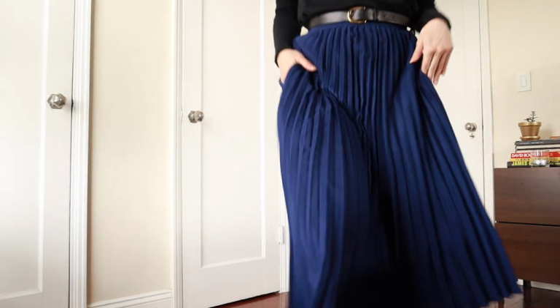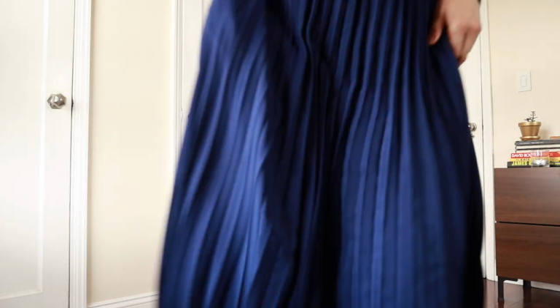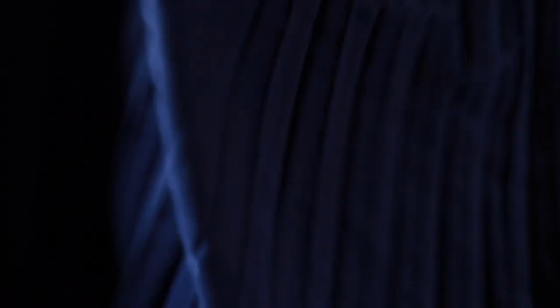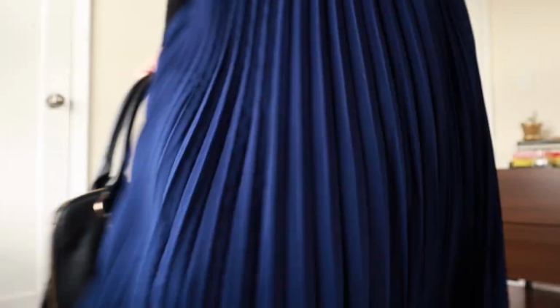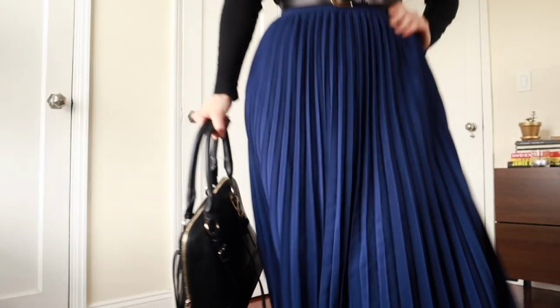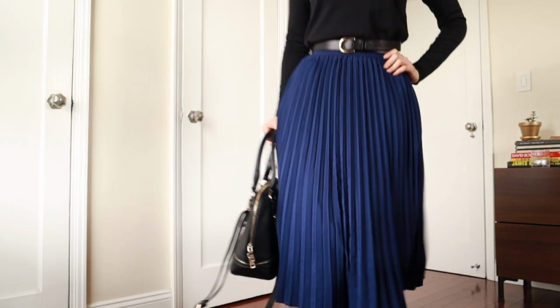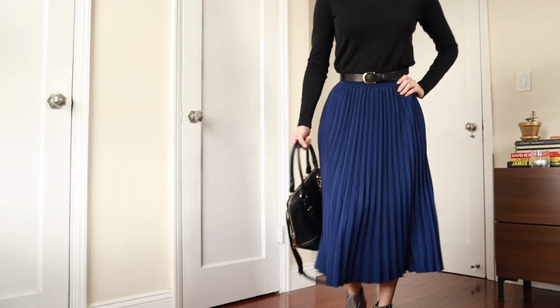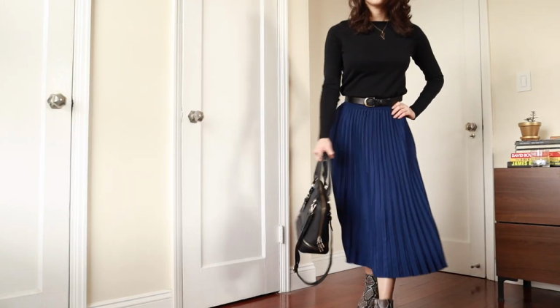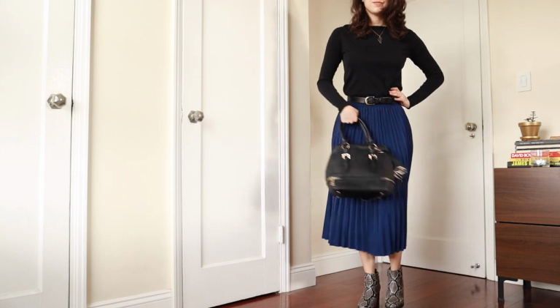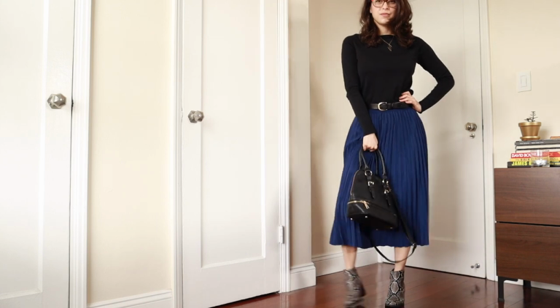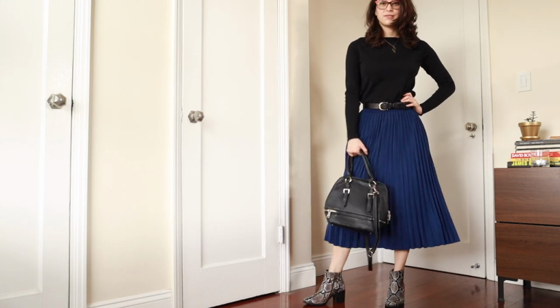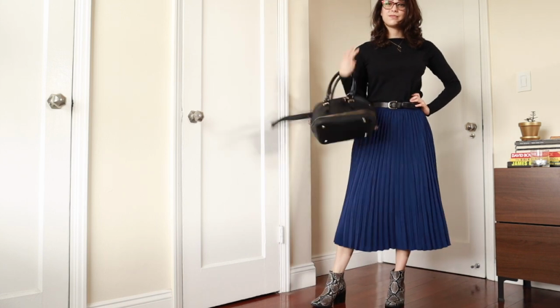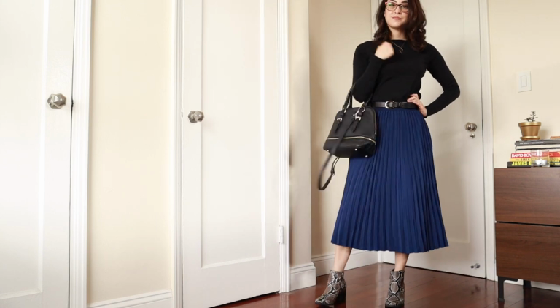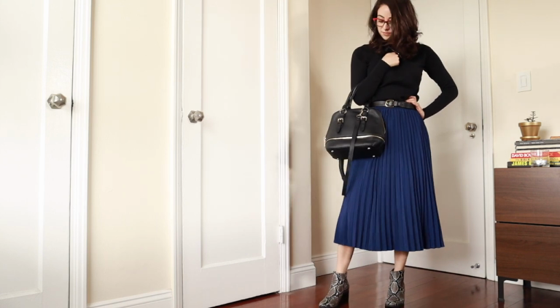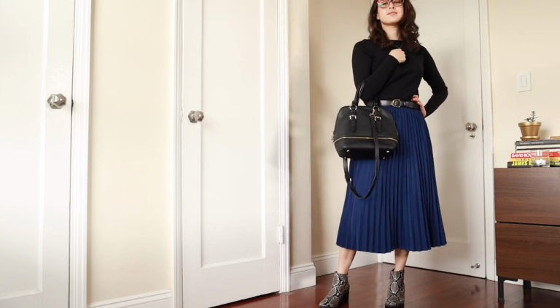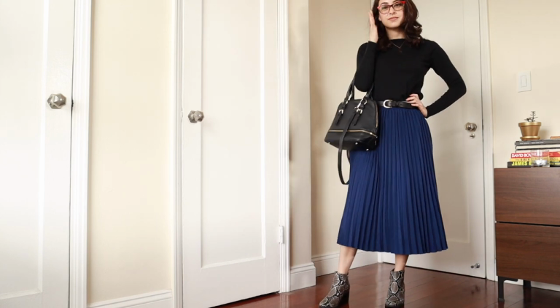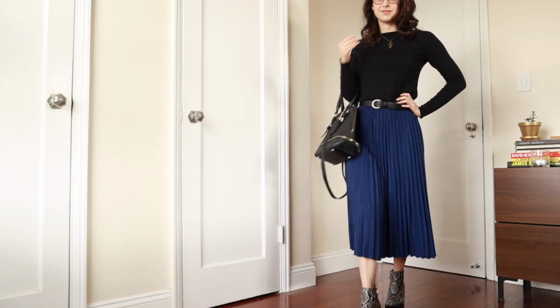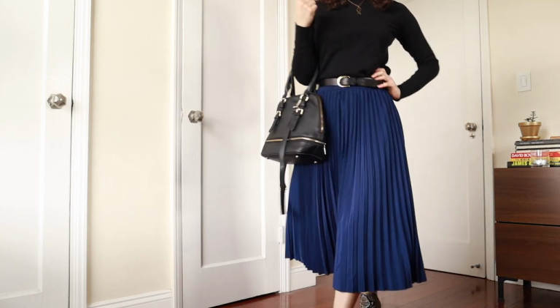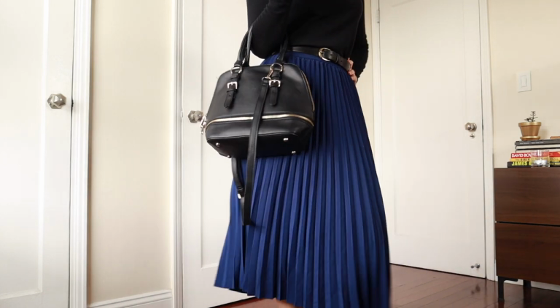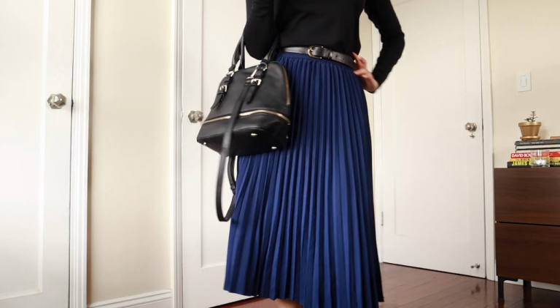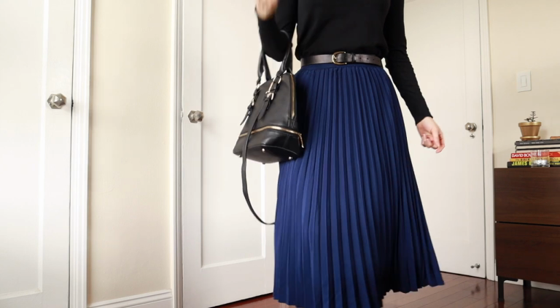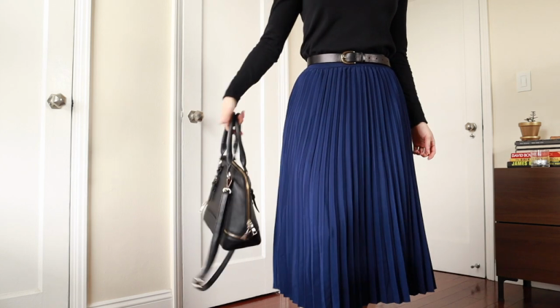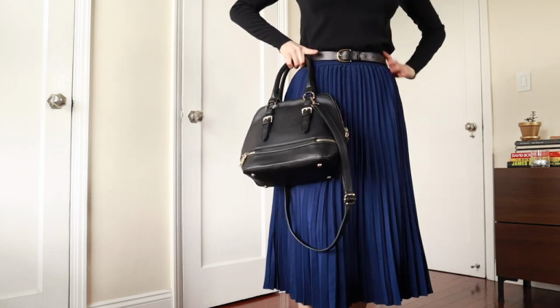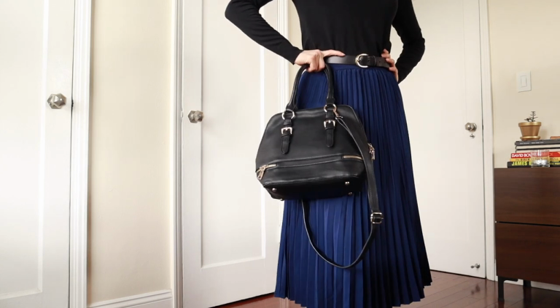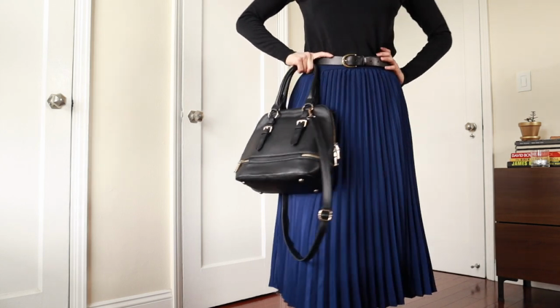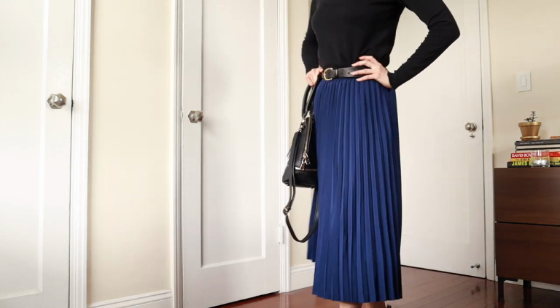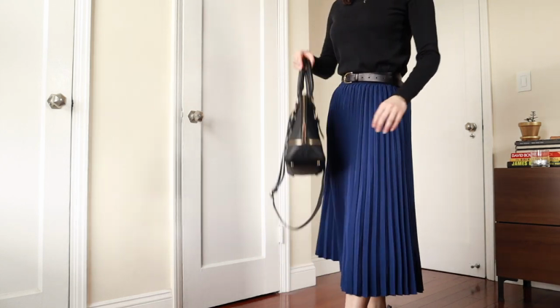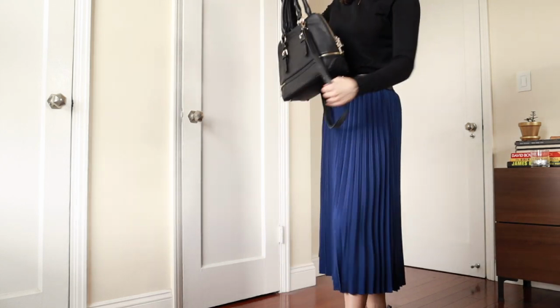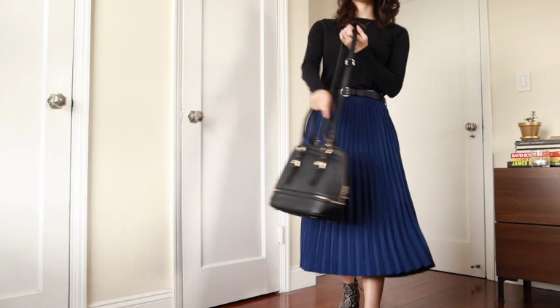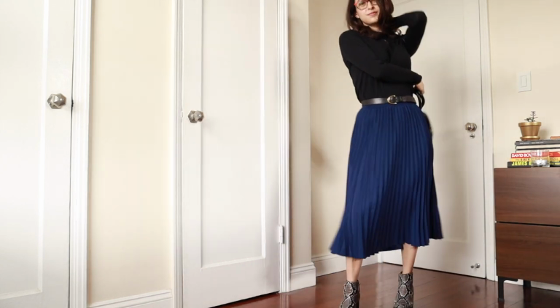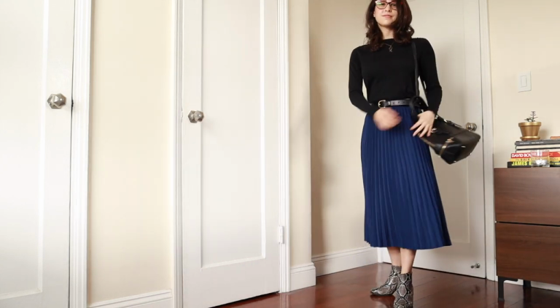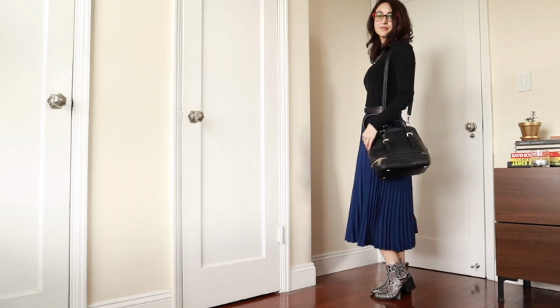And lastly for purses, I specifically selected this bag because of all the gold hardware that is on it. It has a nice point of interest but it's not so much that it overwhelms the total outfit. And there you go — a cute work outfit.